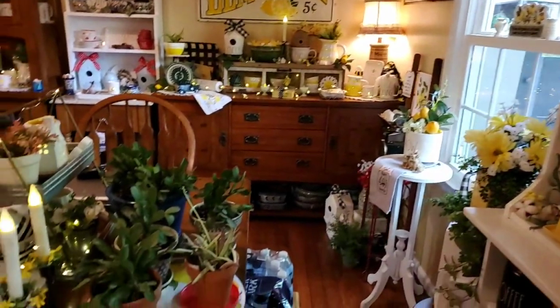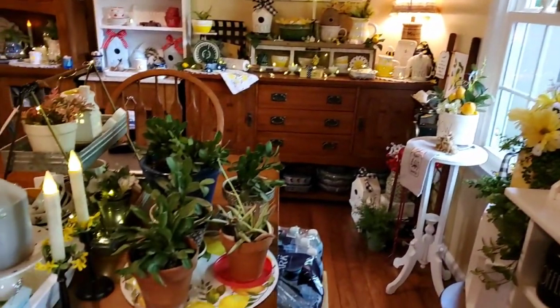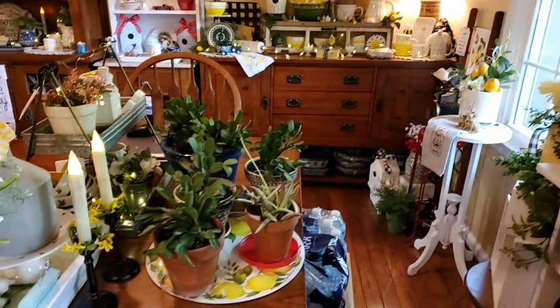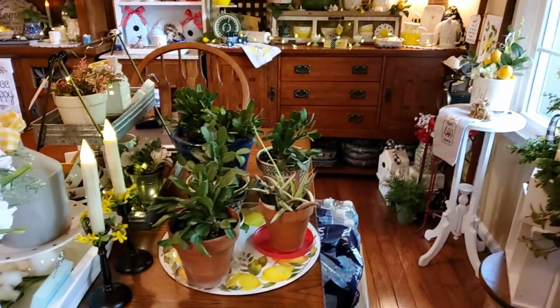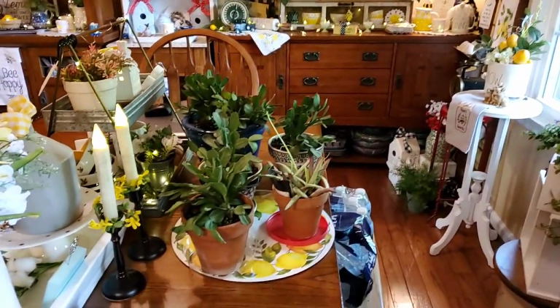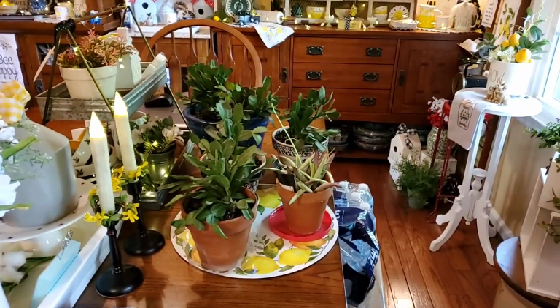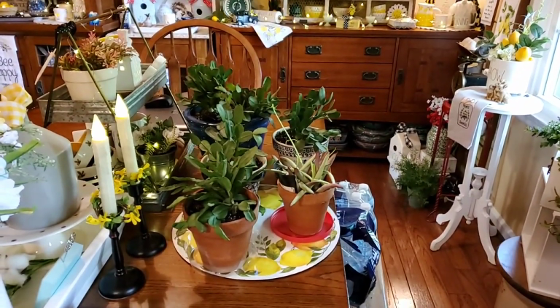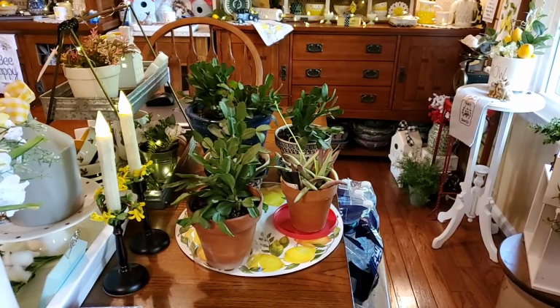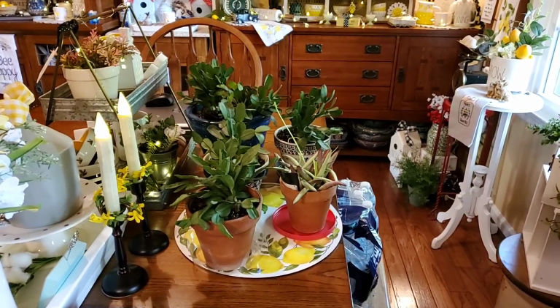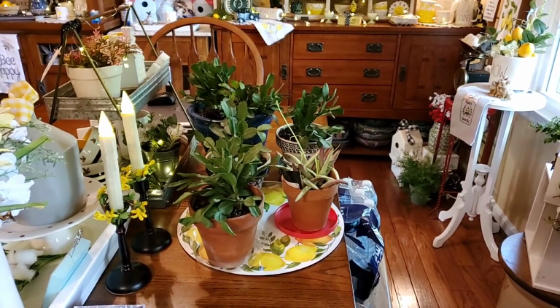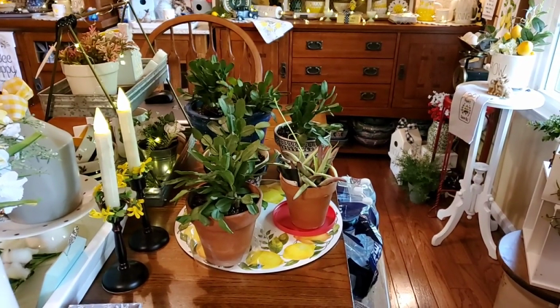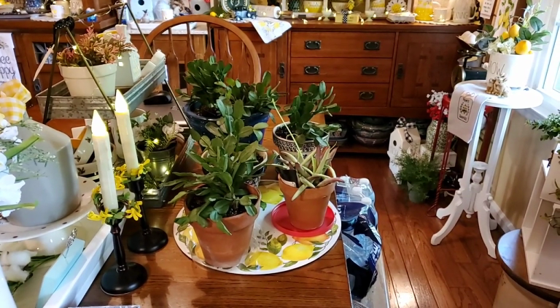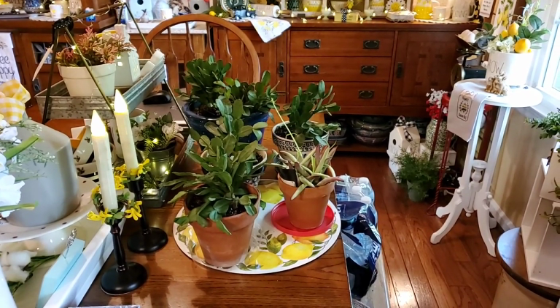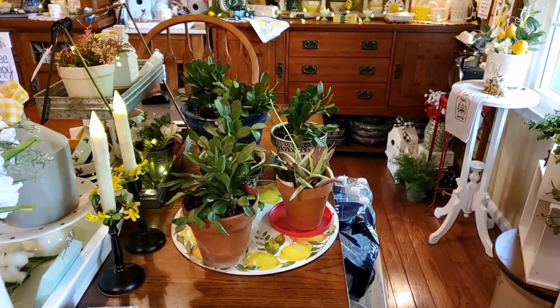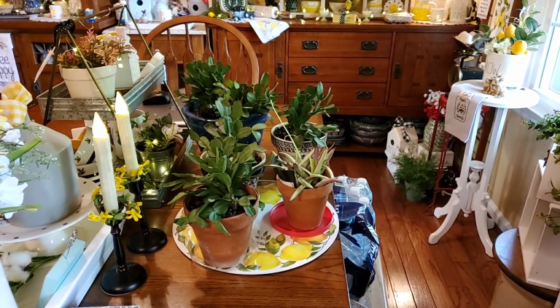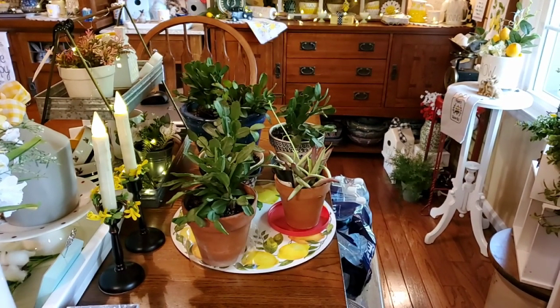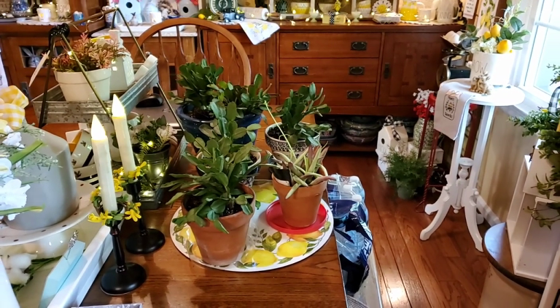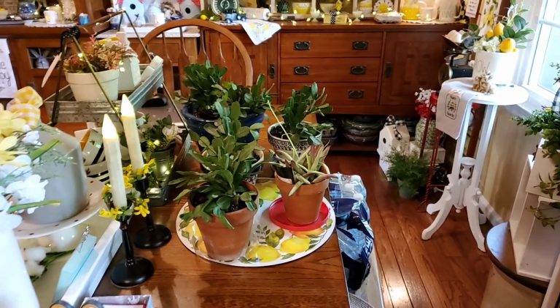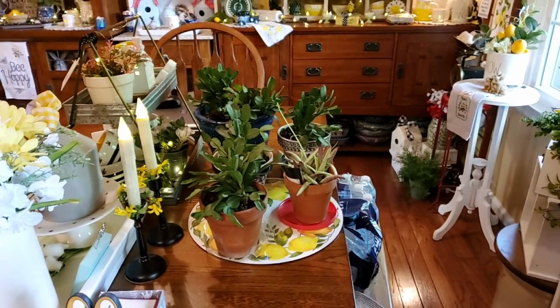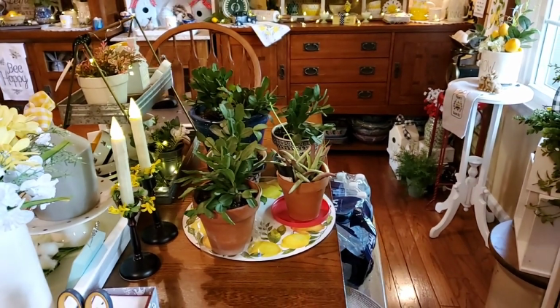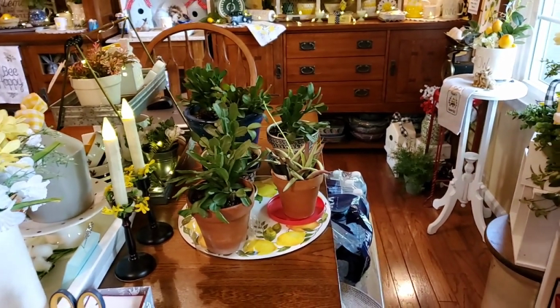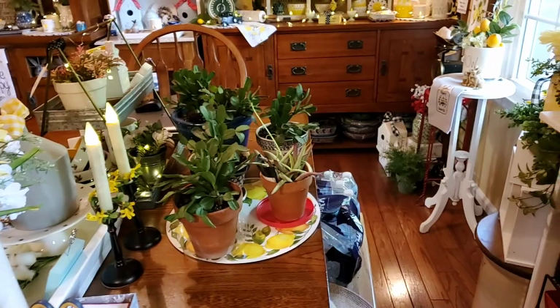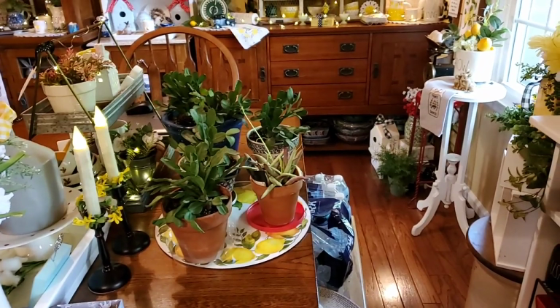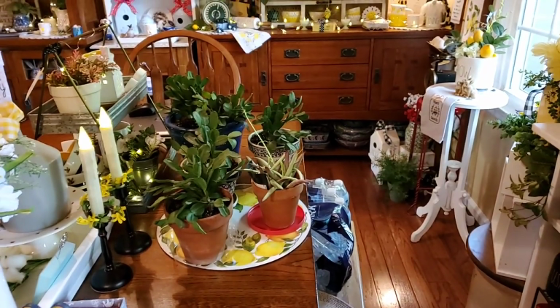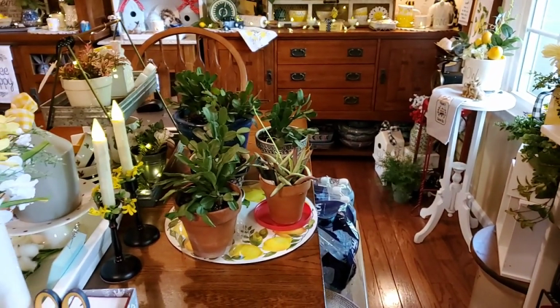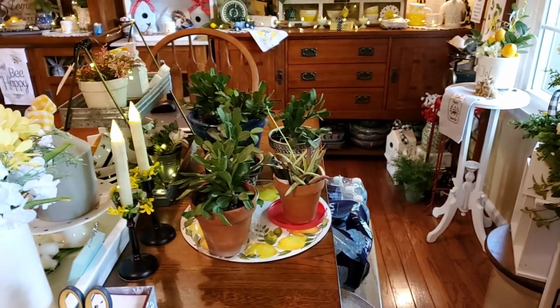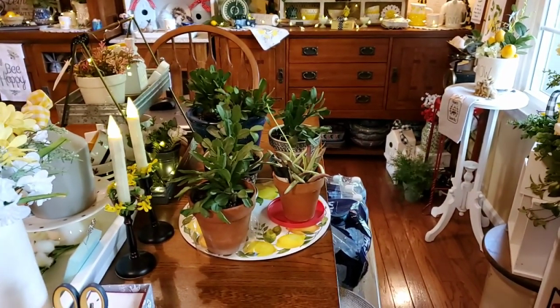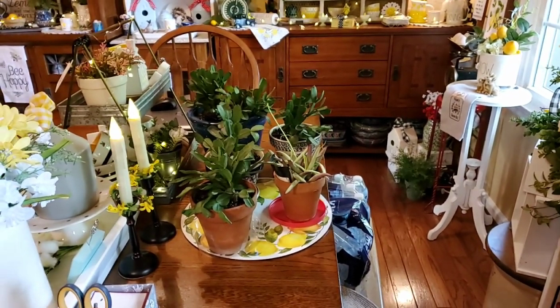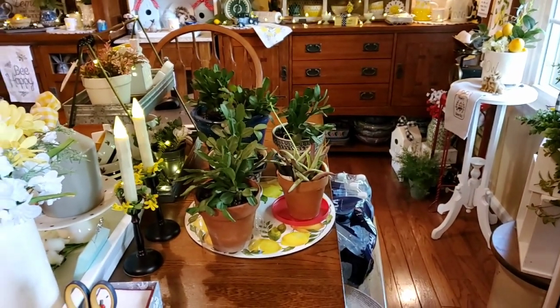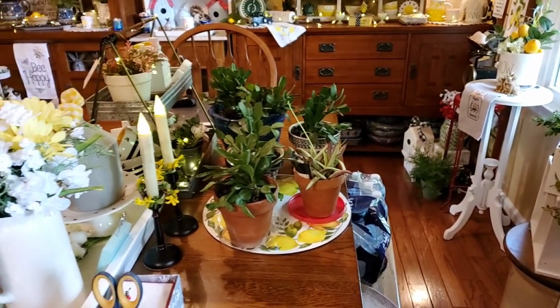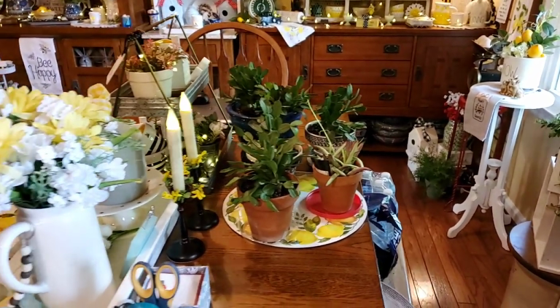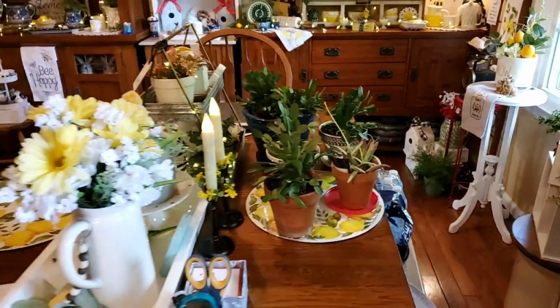Here are all my Easter cactuses and succulents that I'm going to take up to the summer room if it ever warms up enough where they can stay out. That's why they're all sitting on the kitchen table right now.